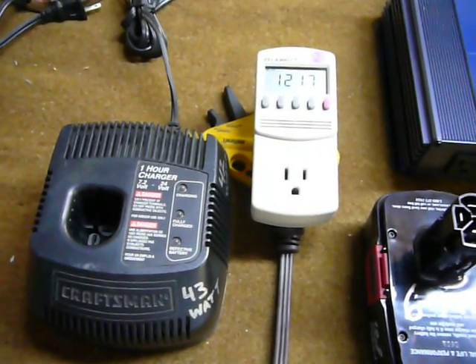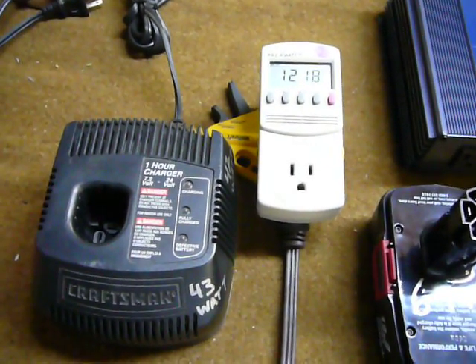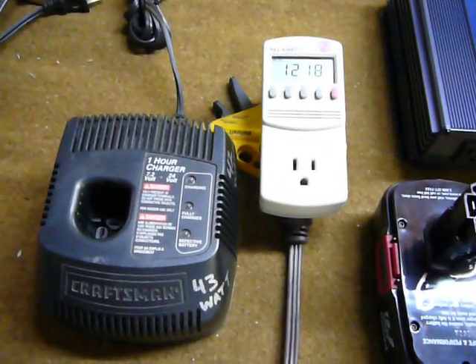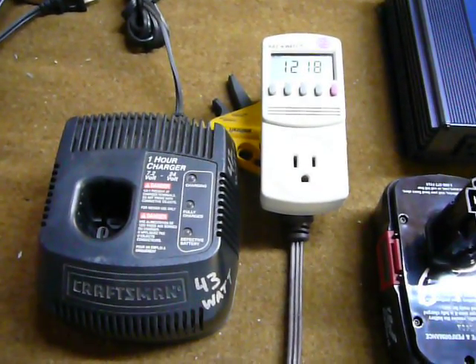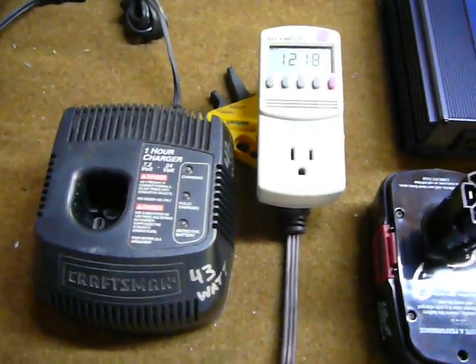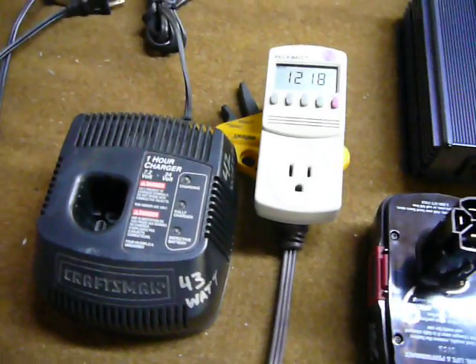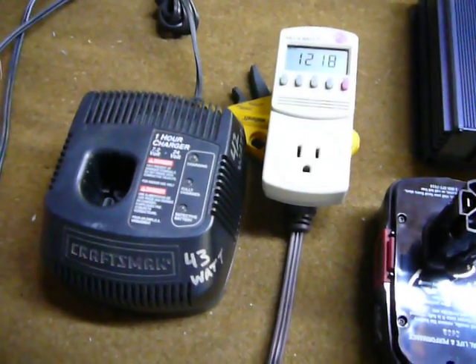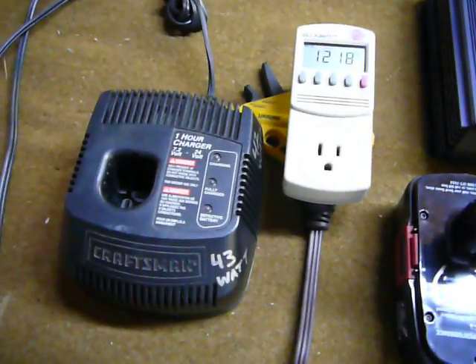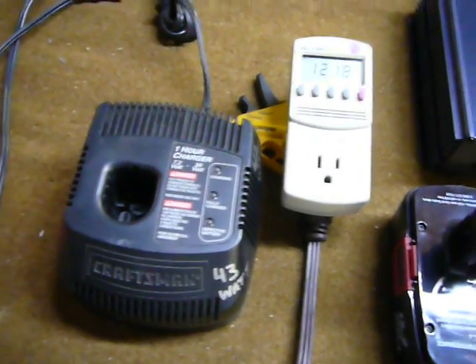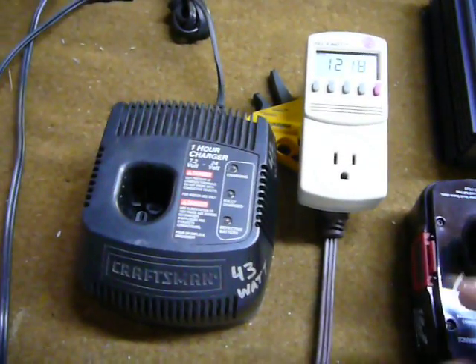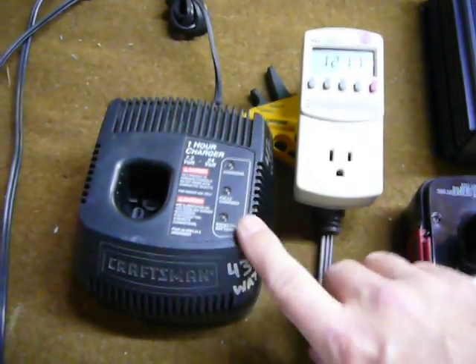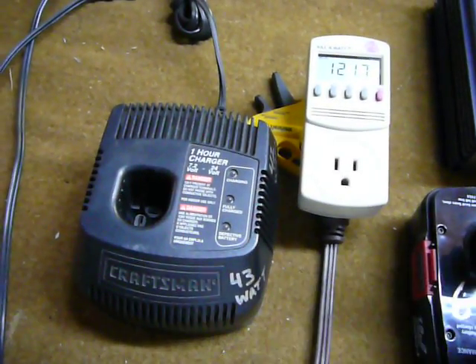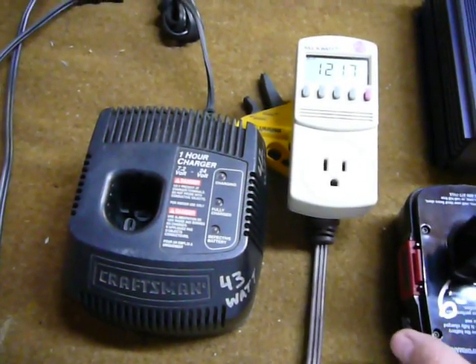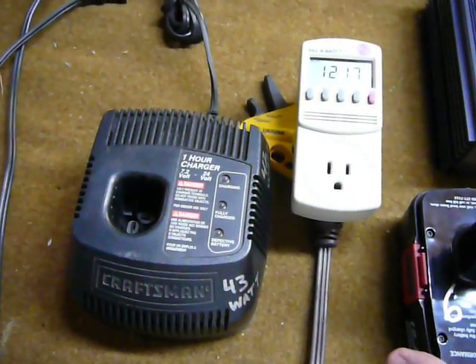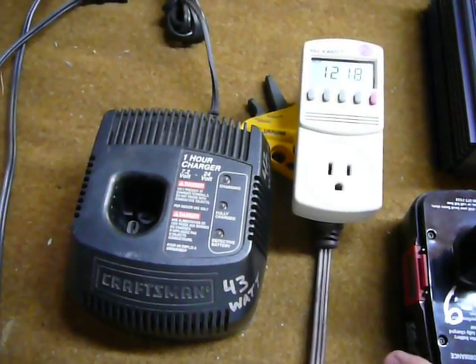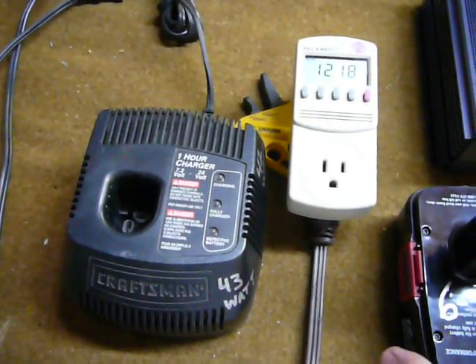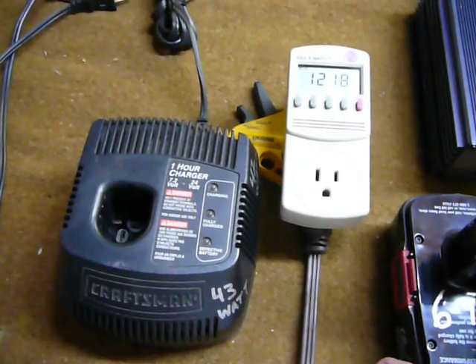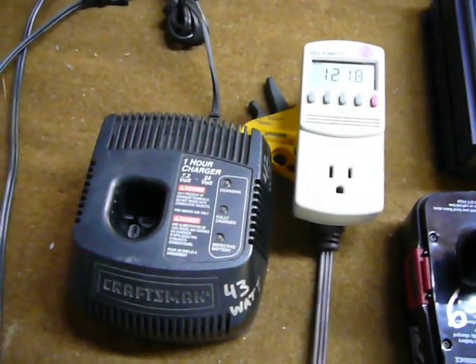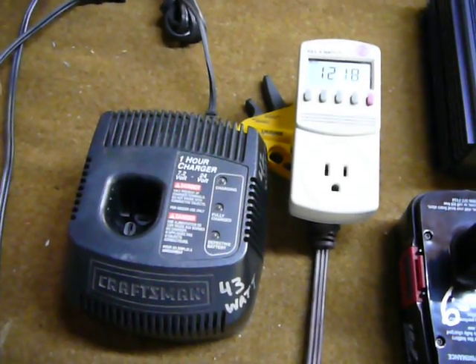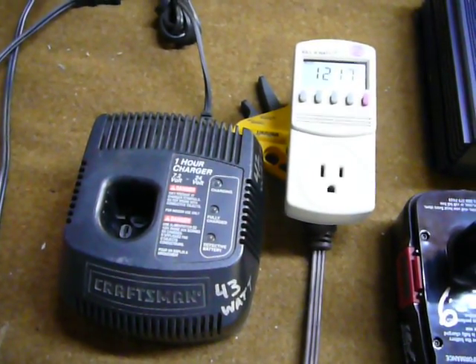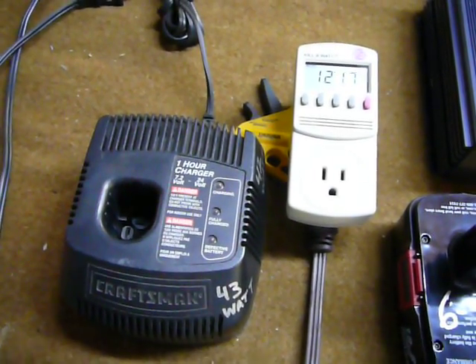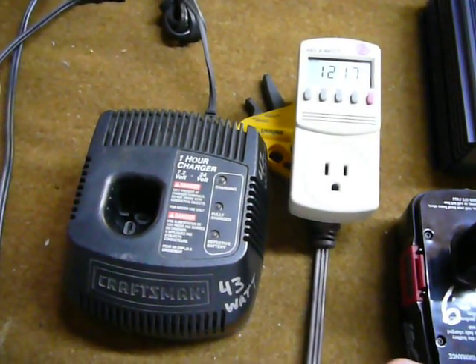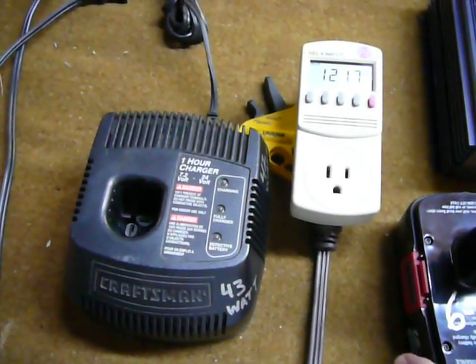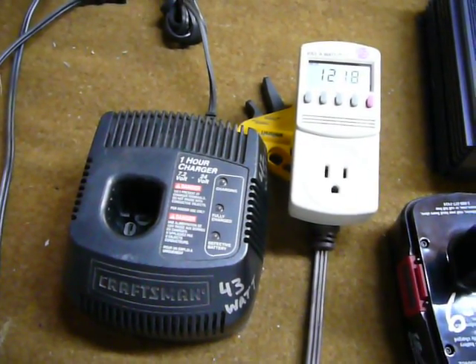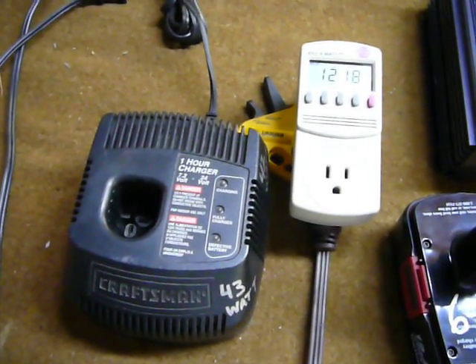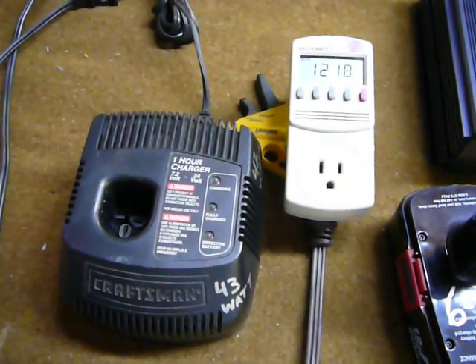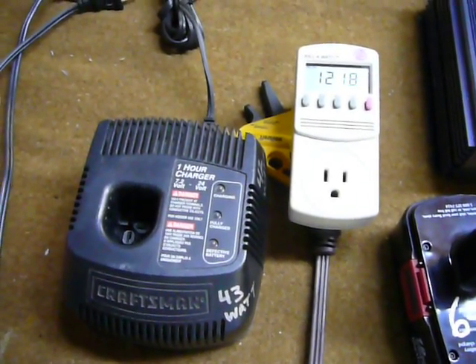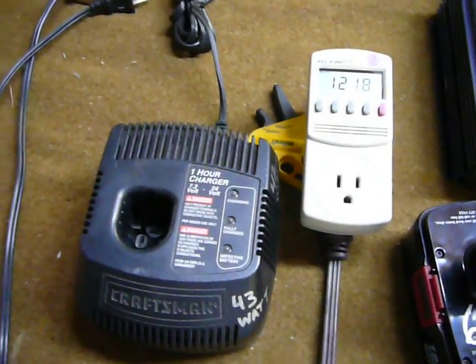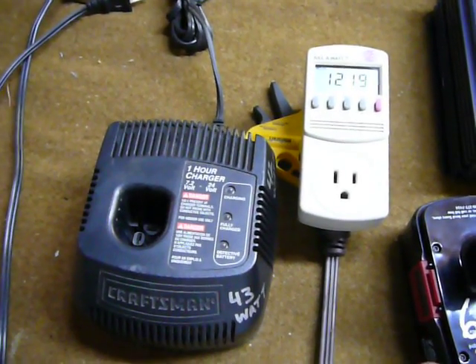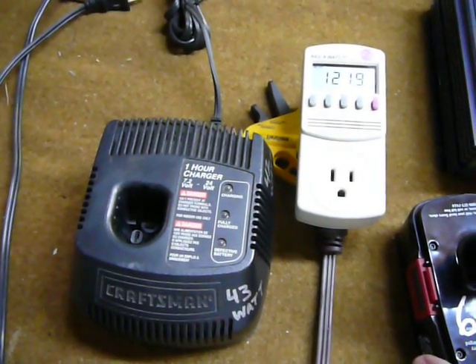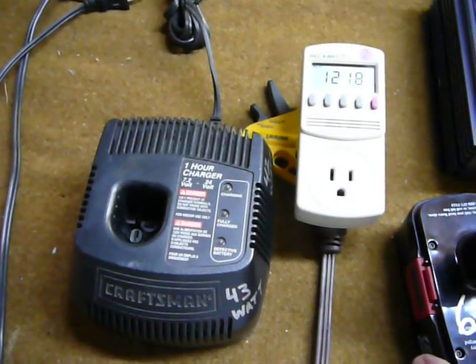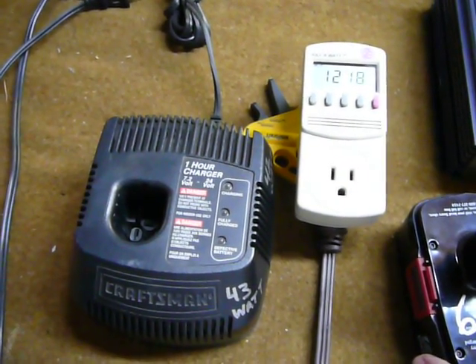I had an issue trying to charge a cordless drill battery out in the middle of nowhere. It turned out this charger is real sensitive to the kind of input or the waveform, and it only likes a pure sine inverter.